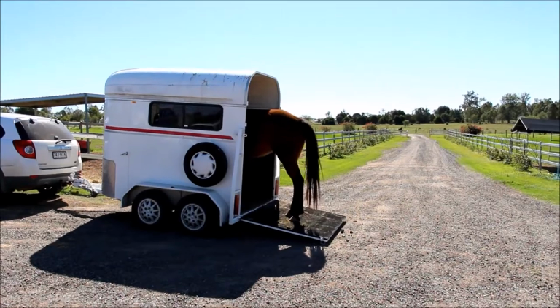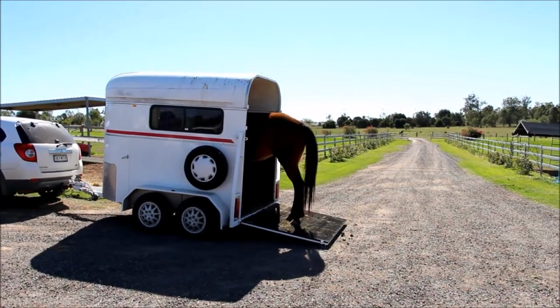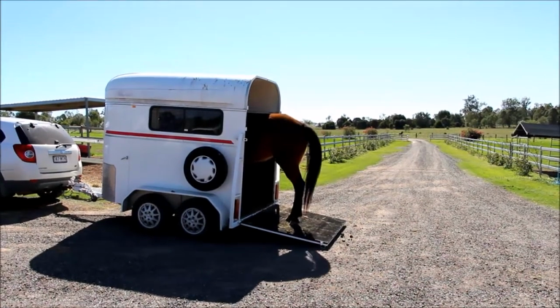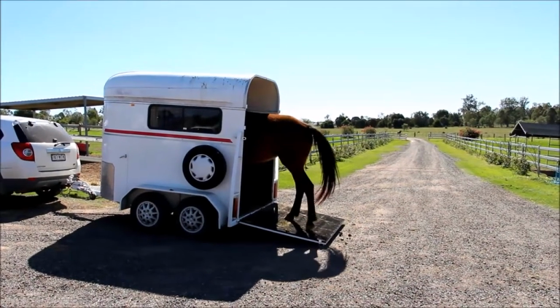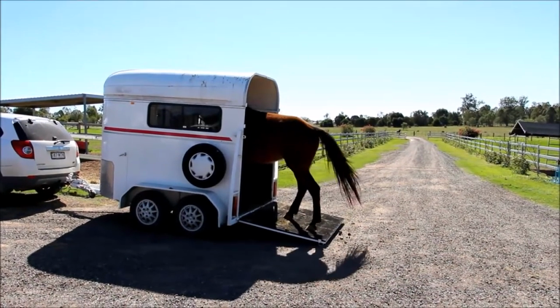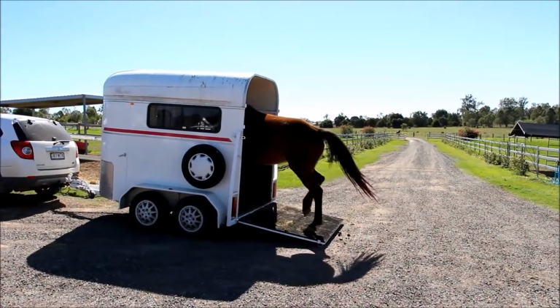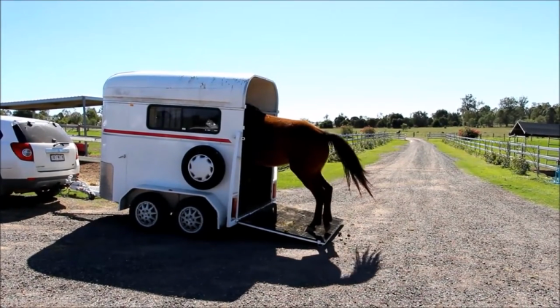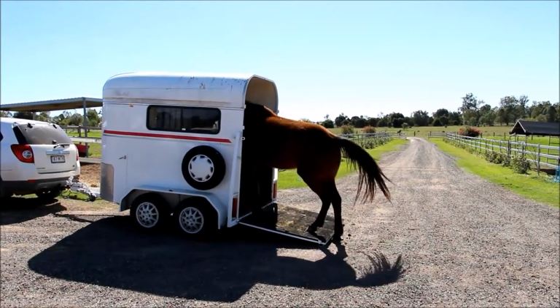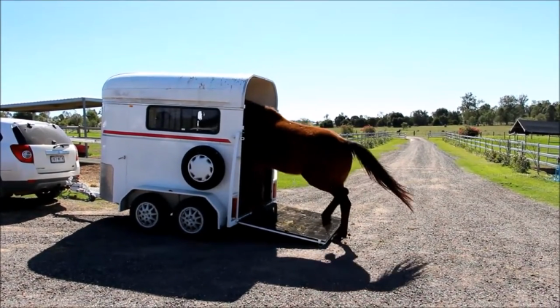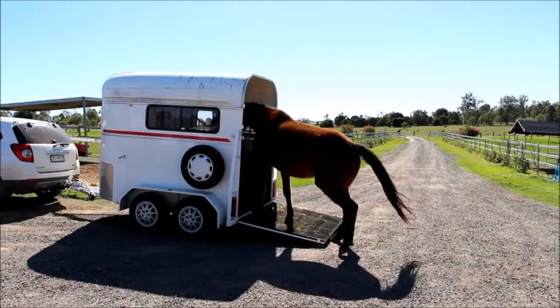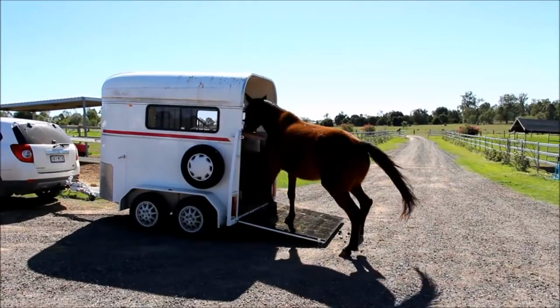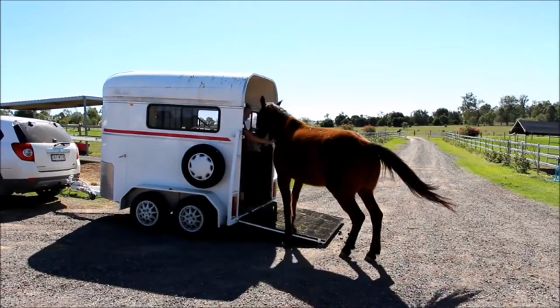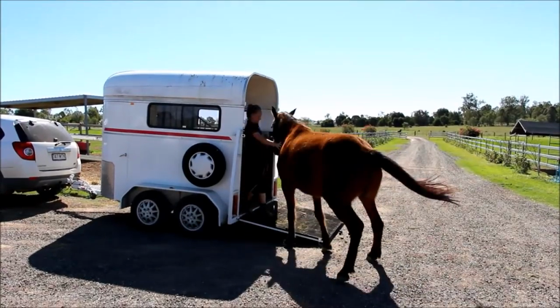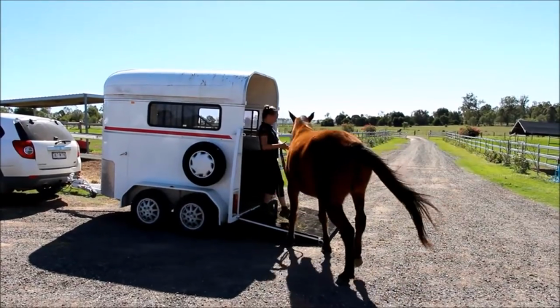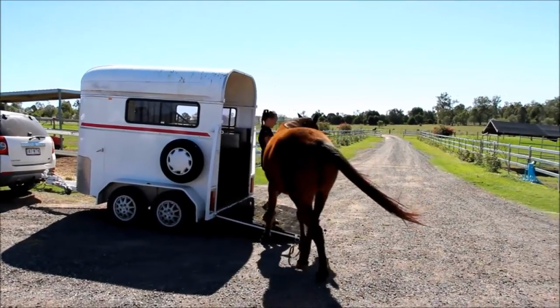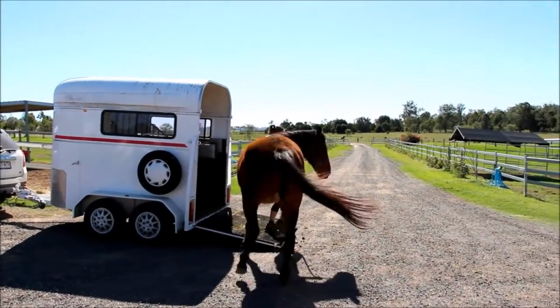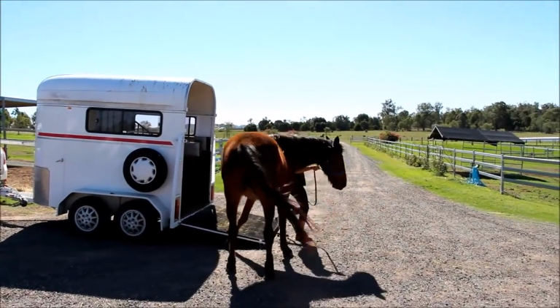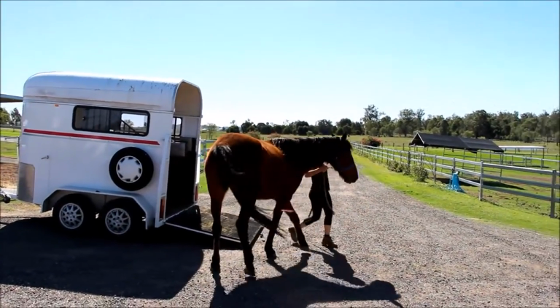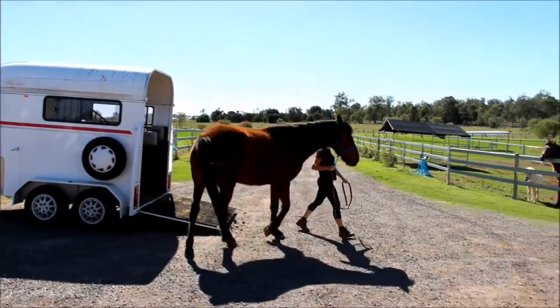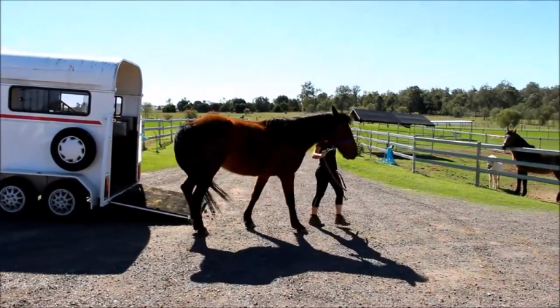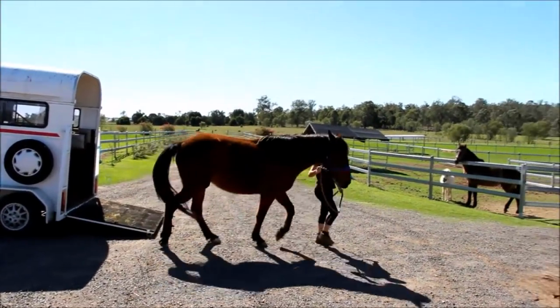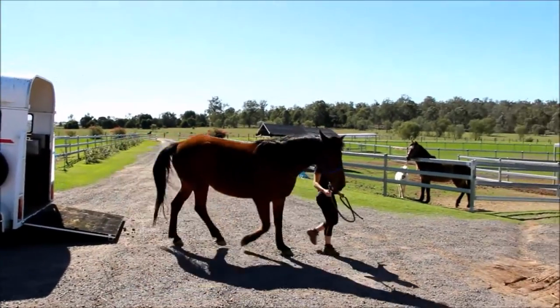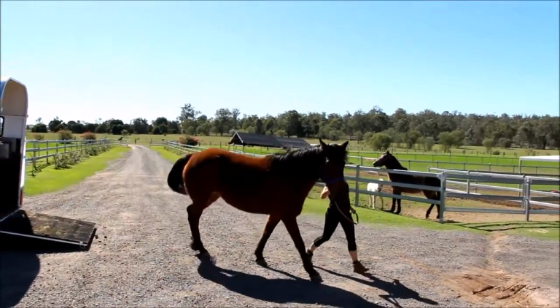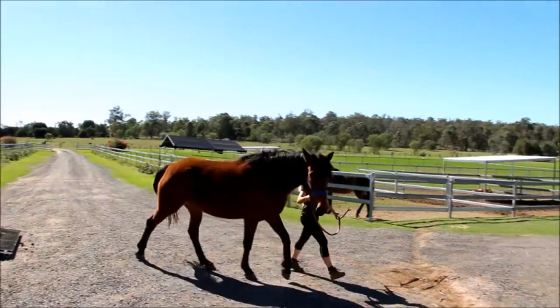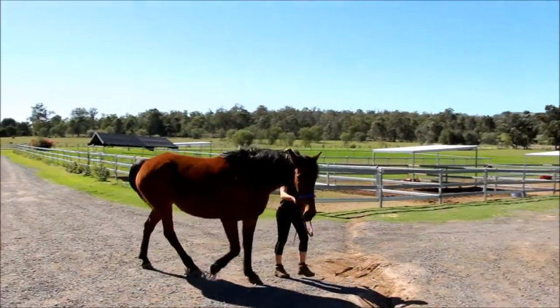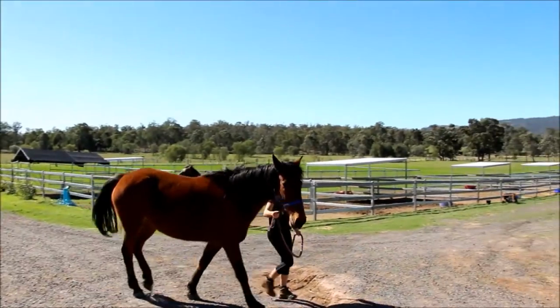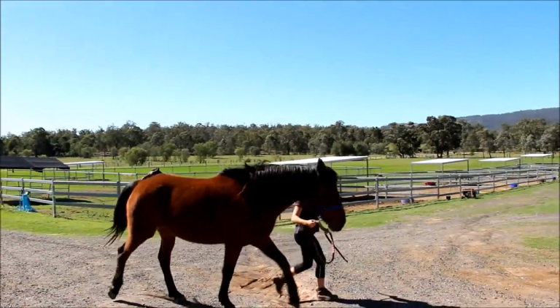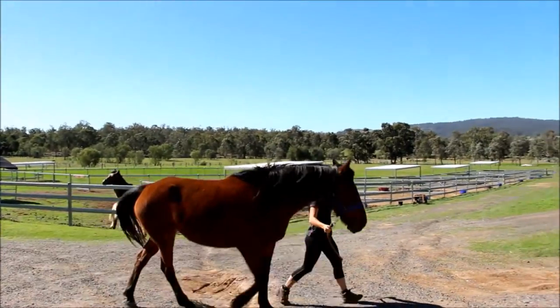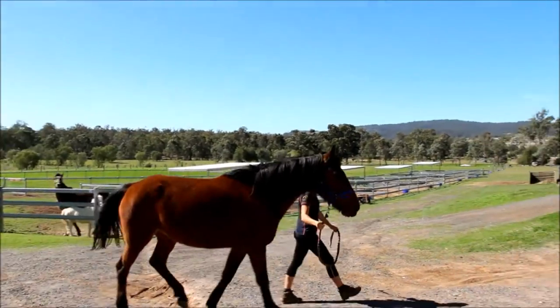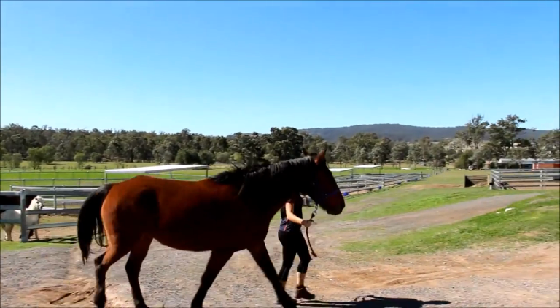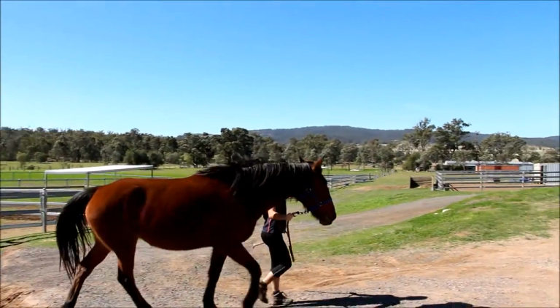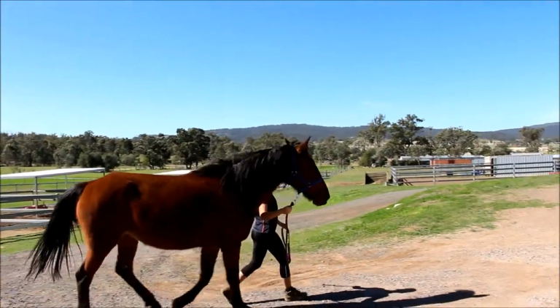Welcome to Exclusively Equine Veterinary Services and our recording on frozen insemination in your mare. If you have chosen frozen insemination as the best technique for your mare, here is what to expect.